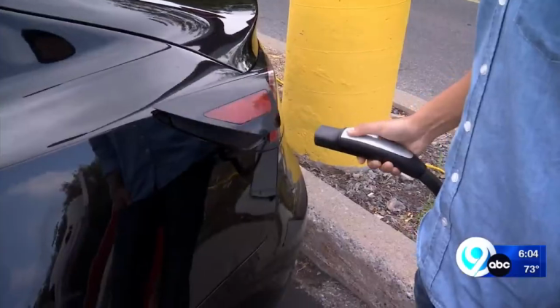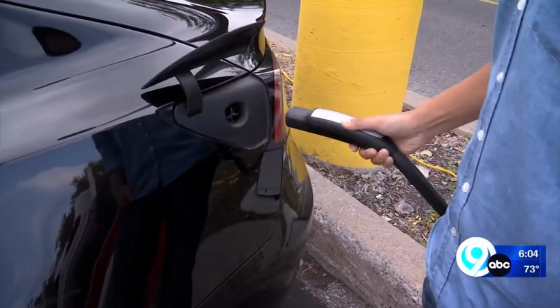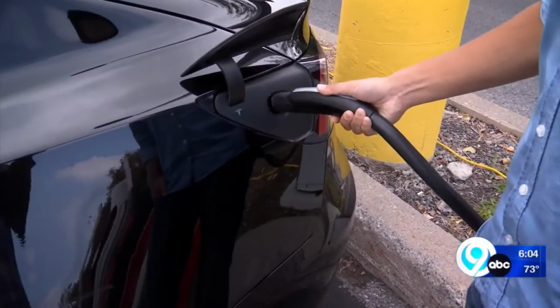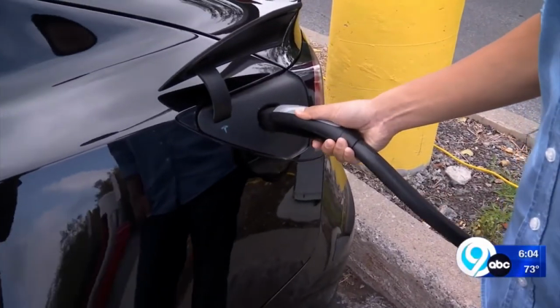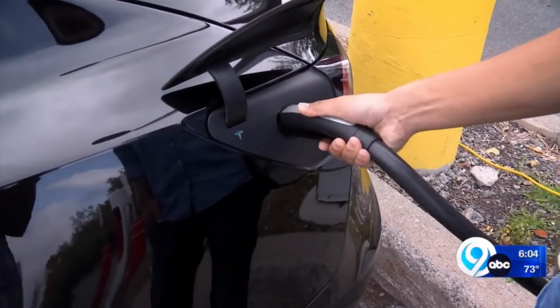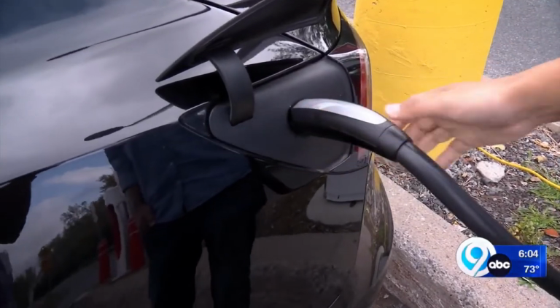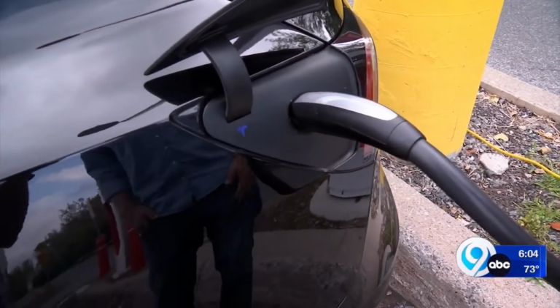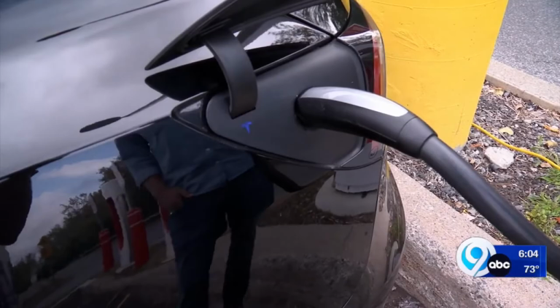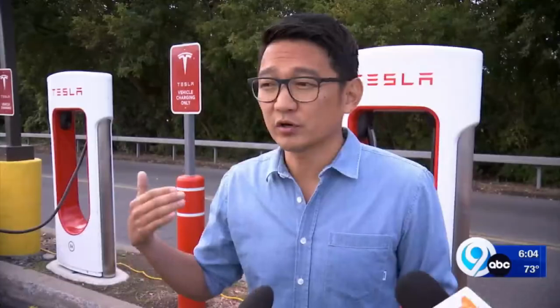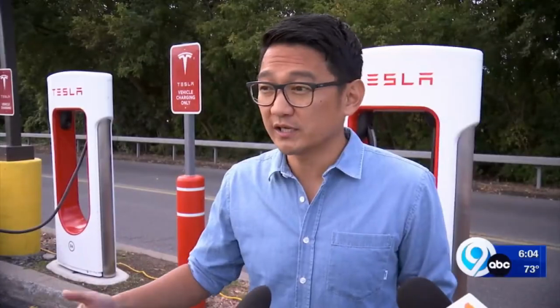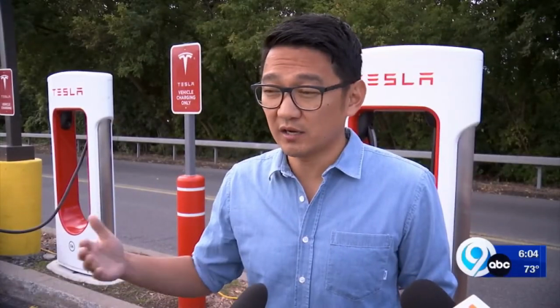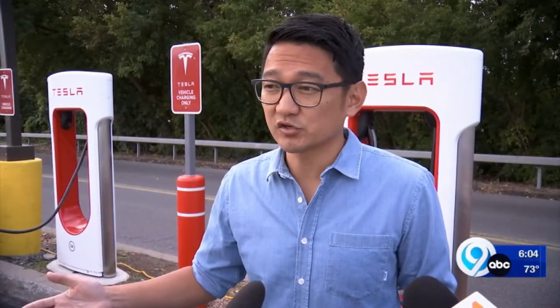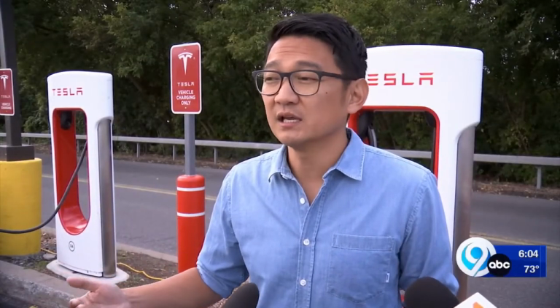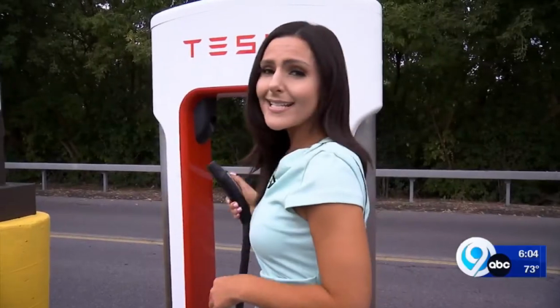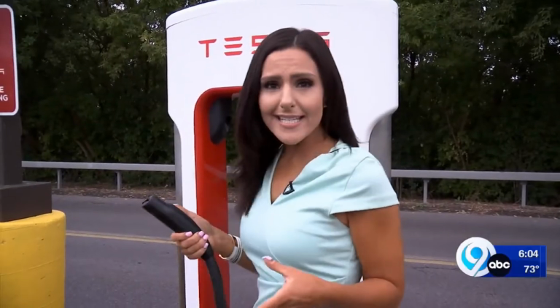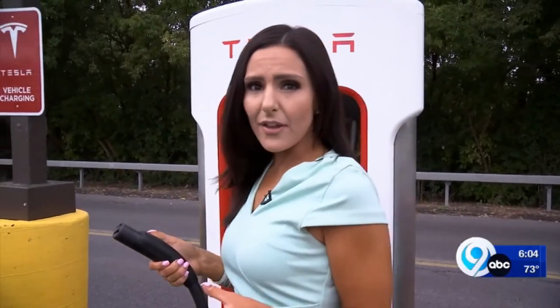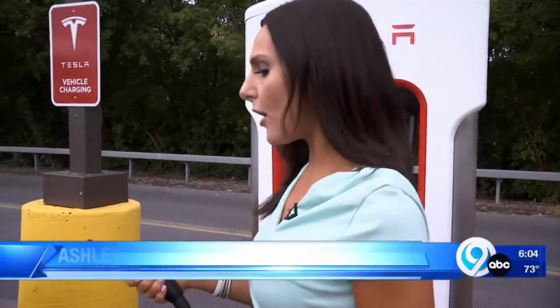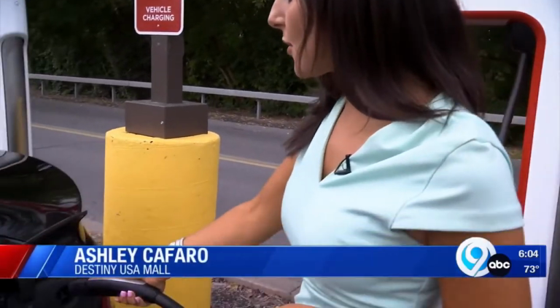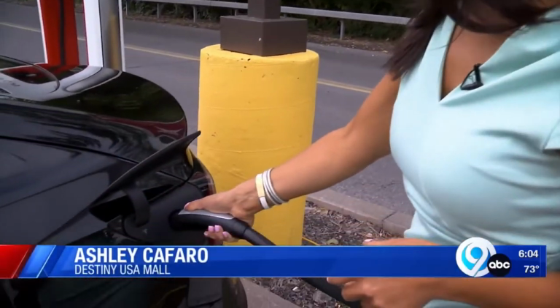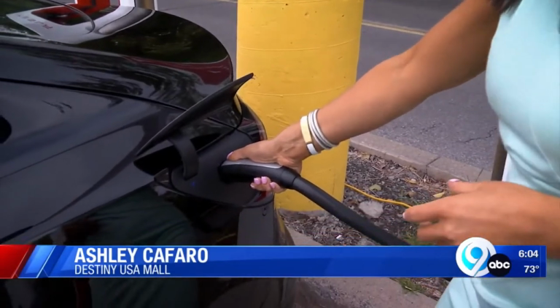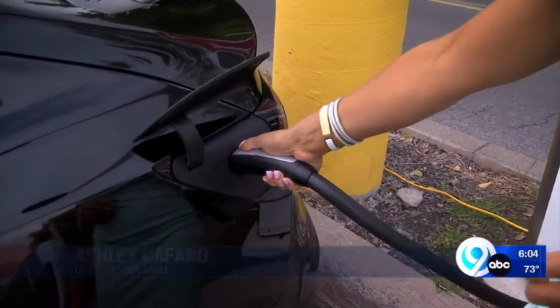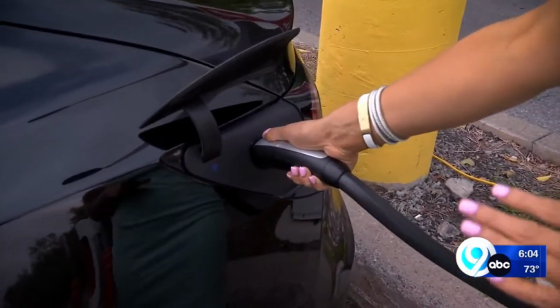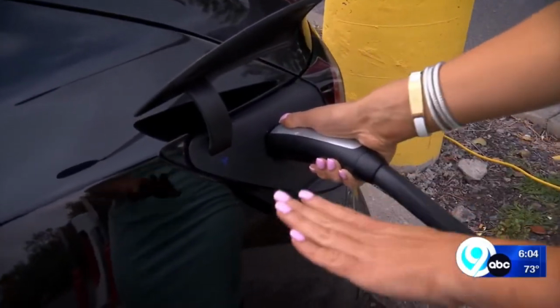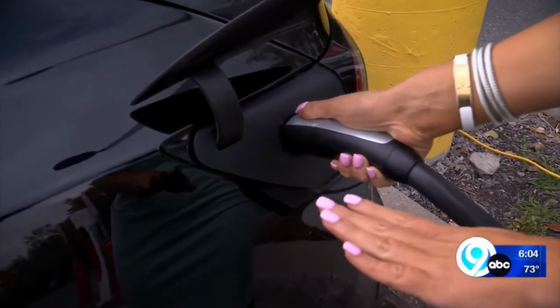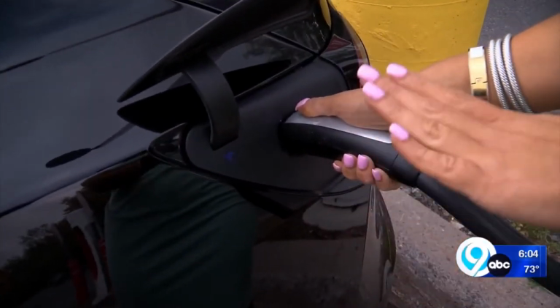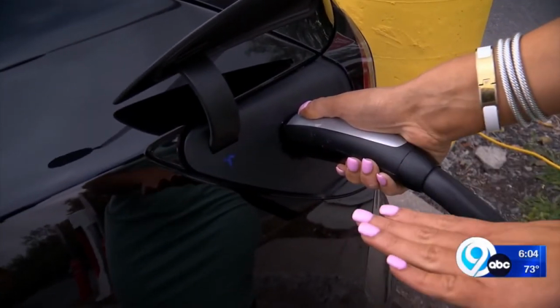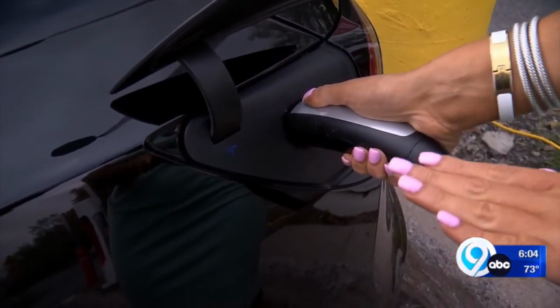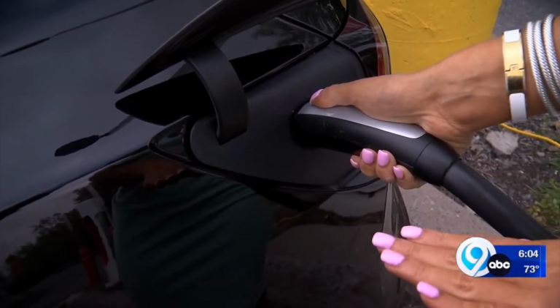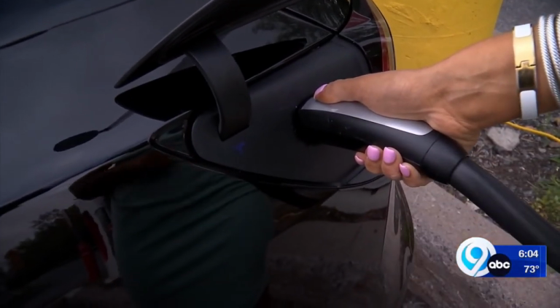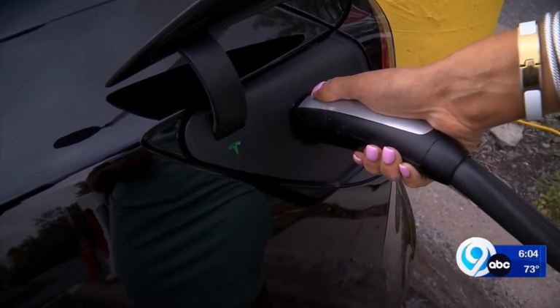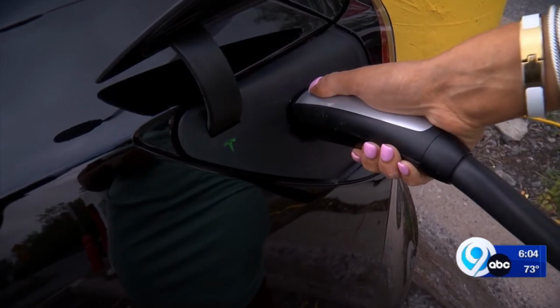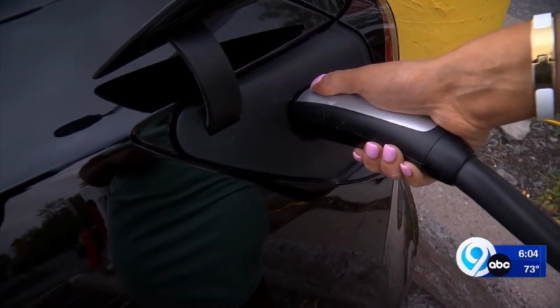Not only saving money, but time. Anywhere from 15 minutes to an hour, you're good to go and you have all the charge you need. And it's as easy as it looks — all you have to do is plug it in. And once you see that light turn green, that means it's charging.